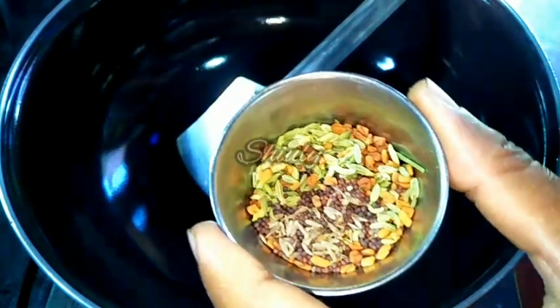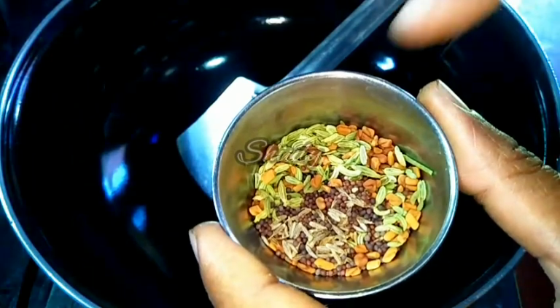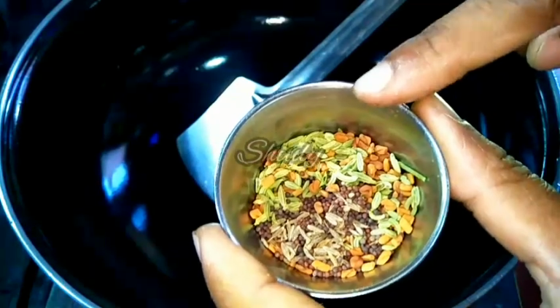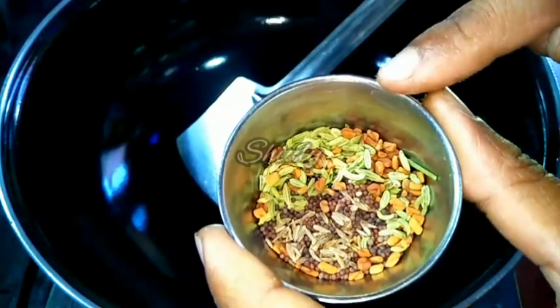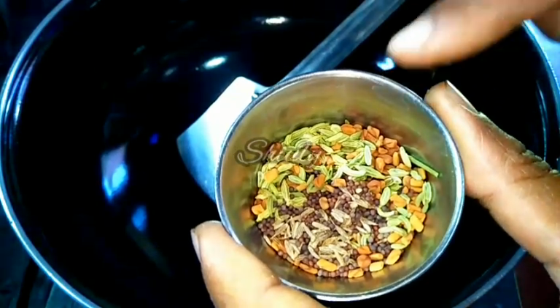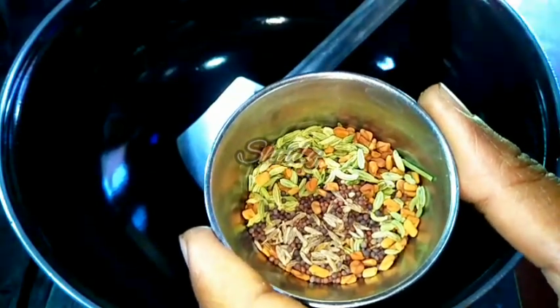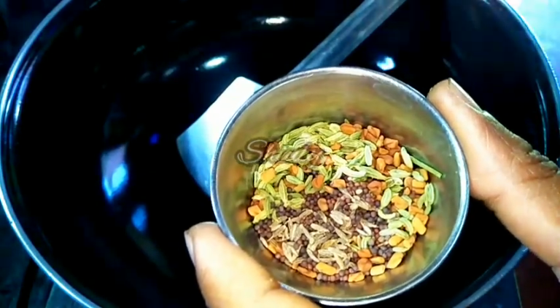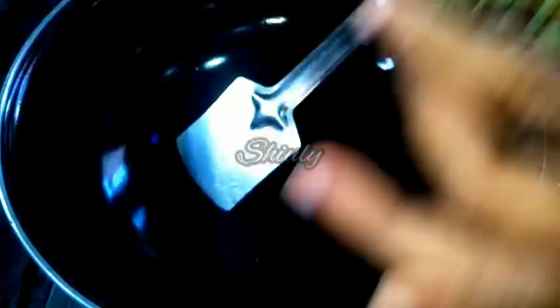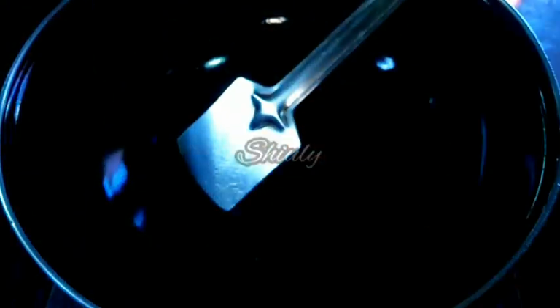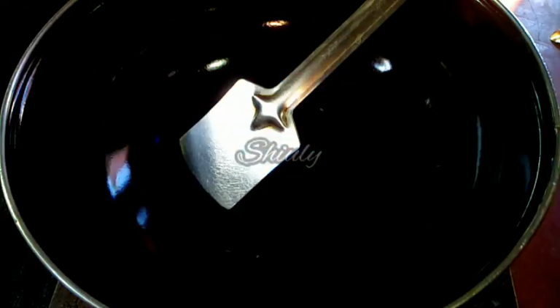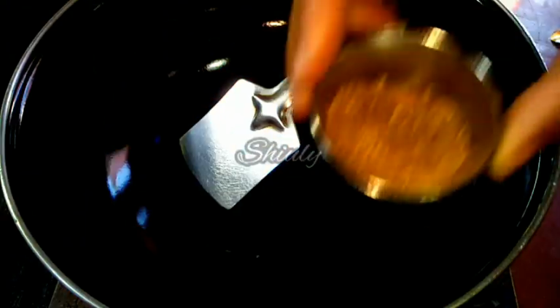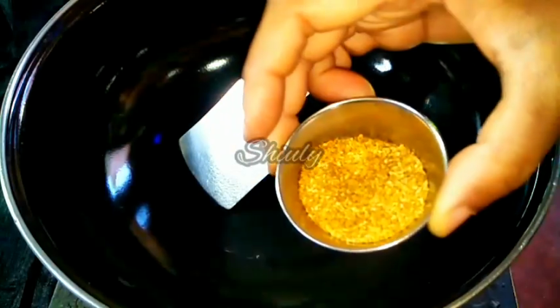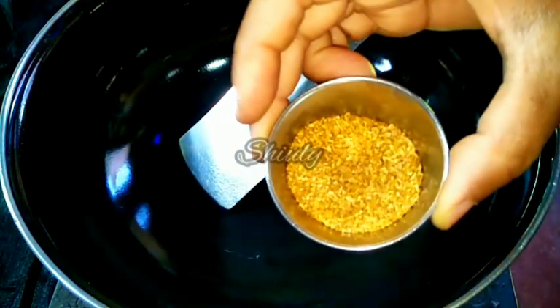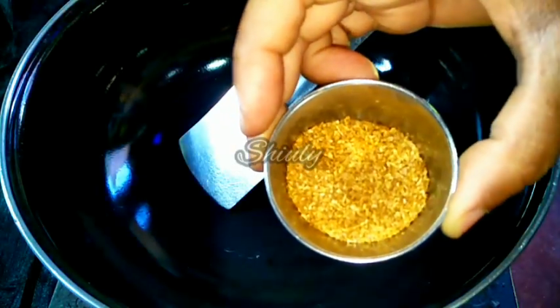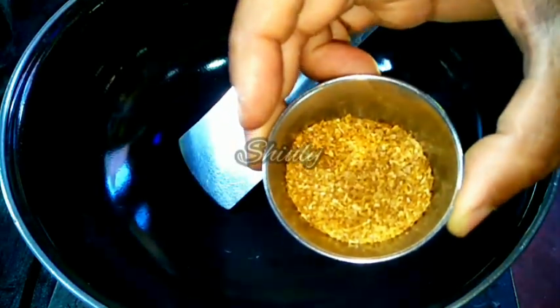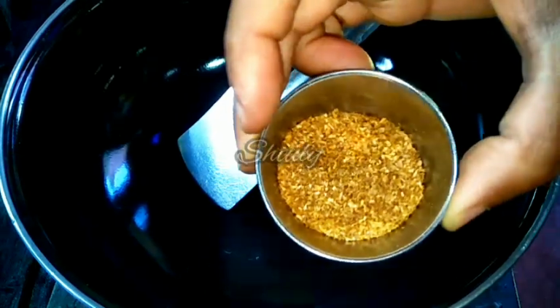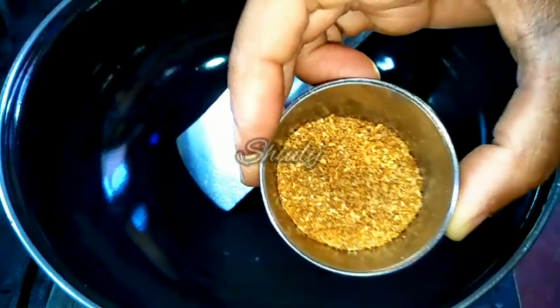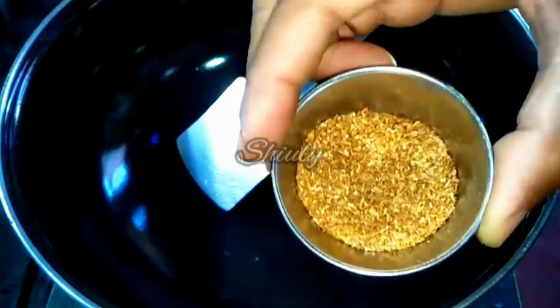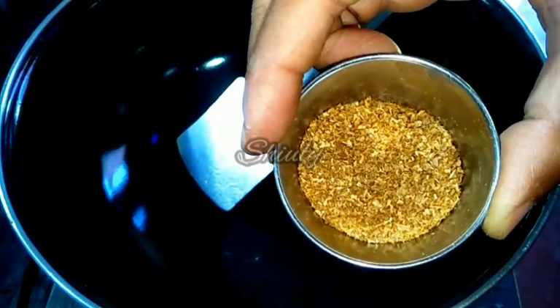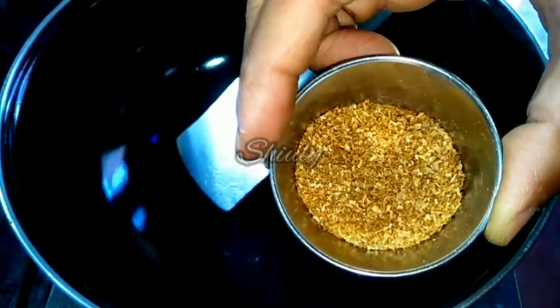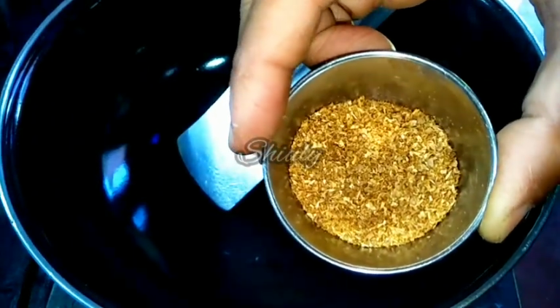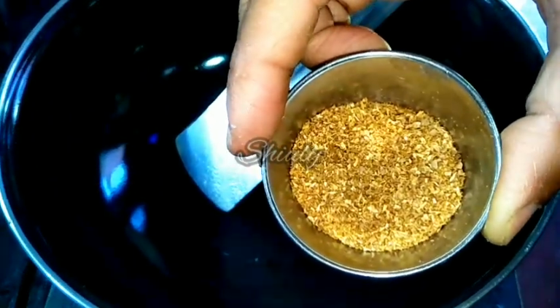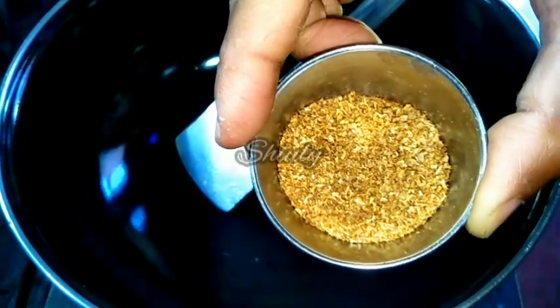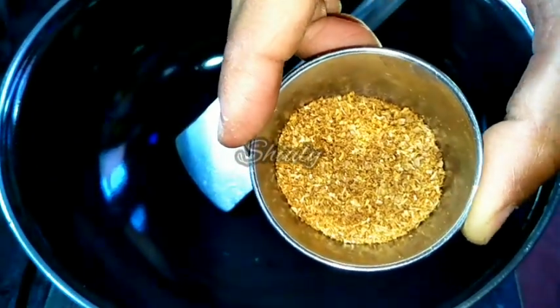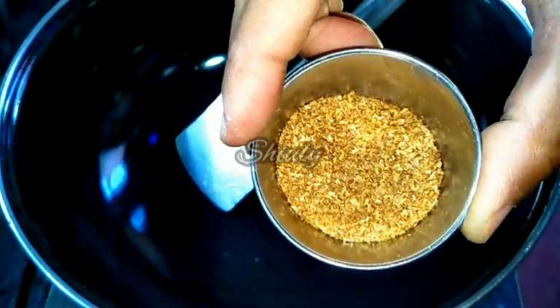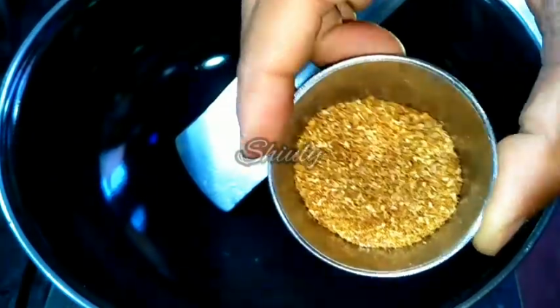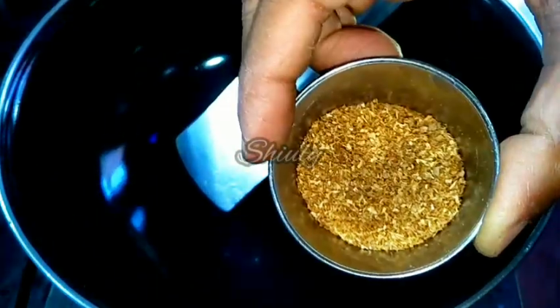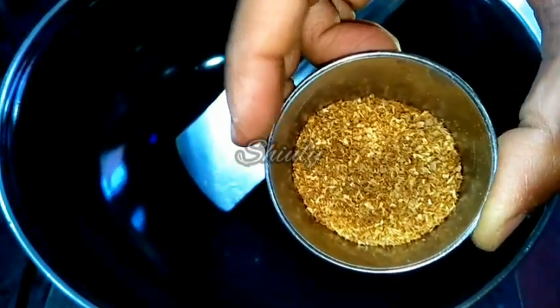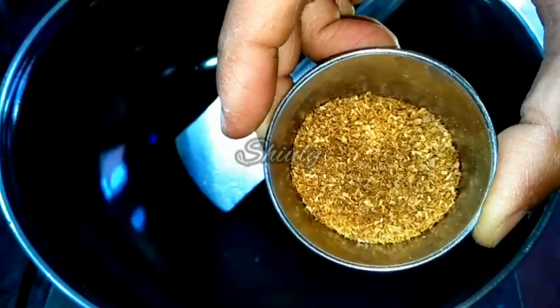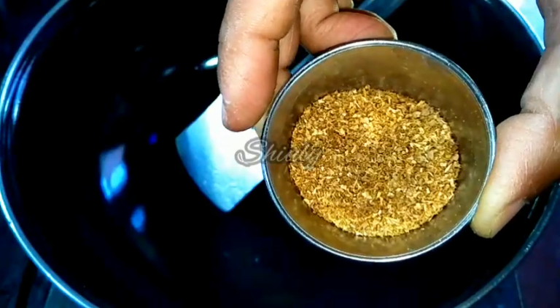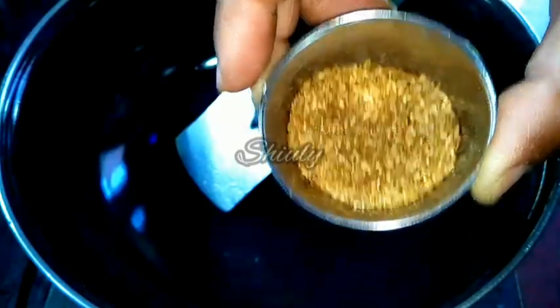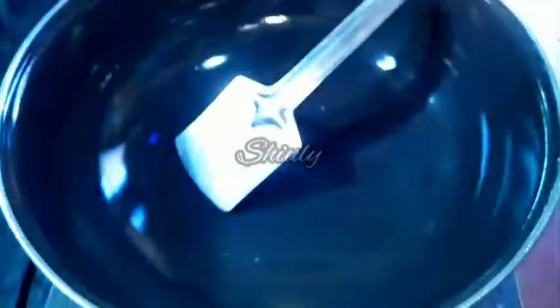Here is one tablespoon of roasted cumin and coriander seeds powder. We are going to use this powder at the end of the recipe, and this powder will make our curry super delicious.